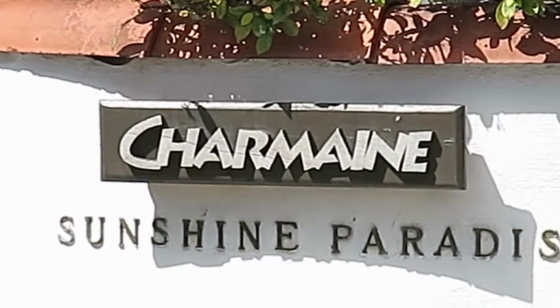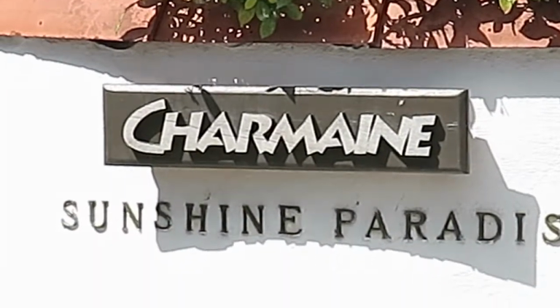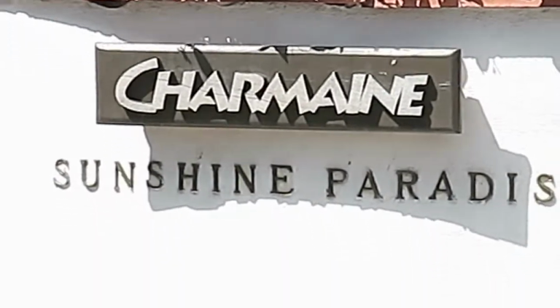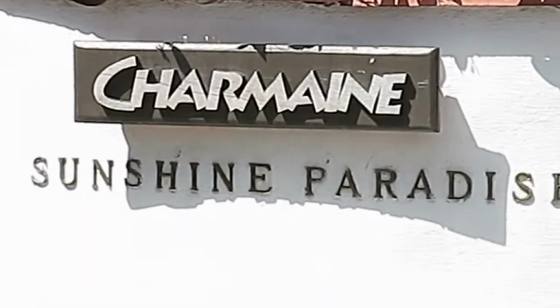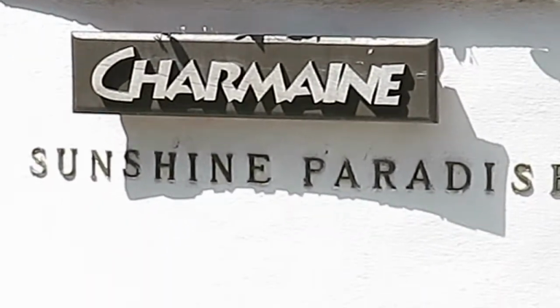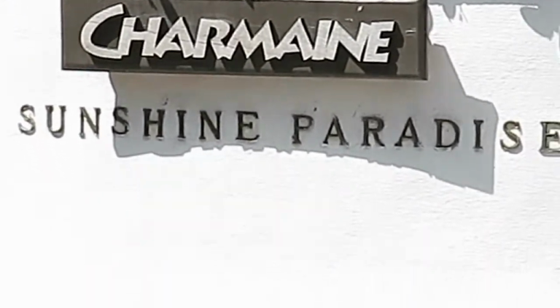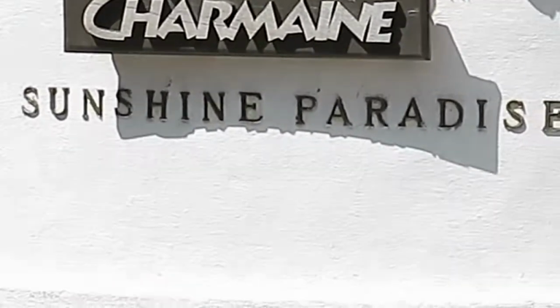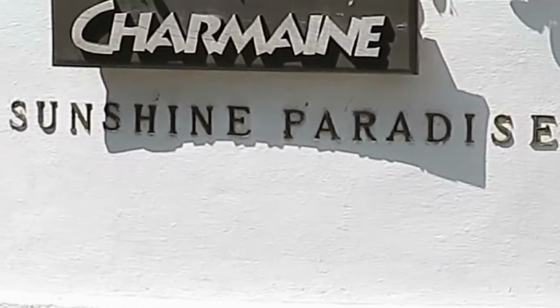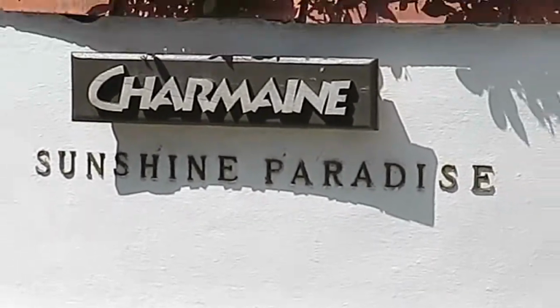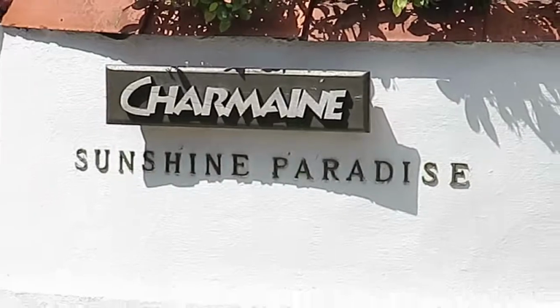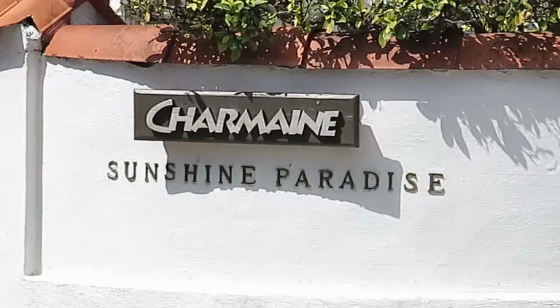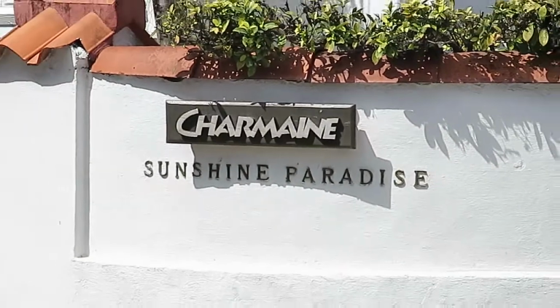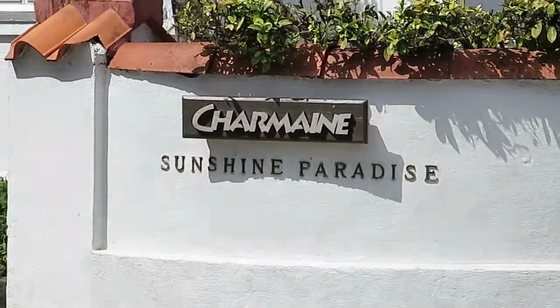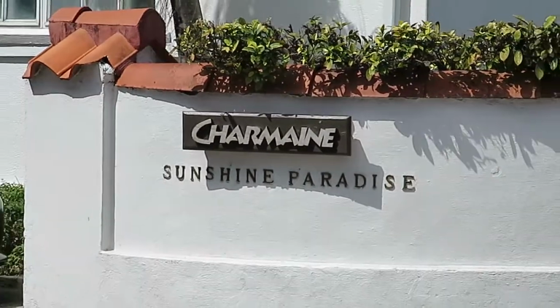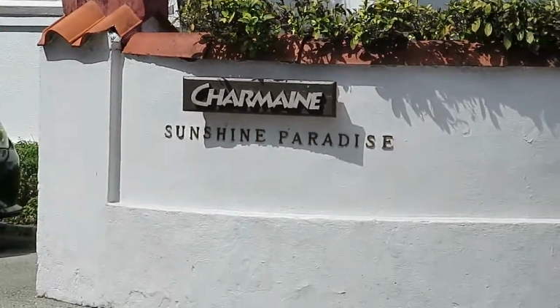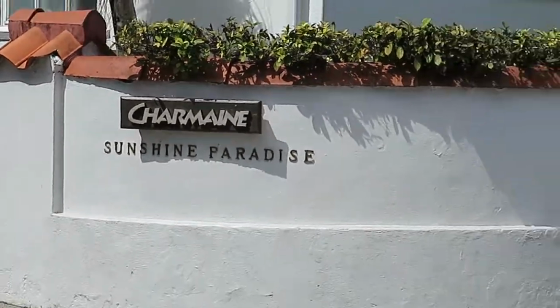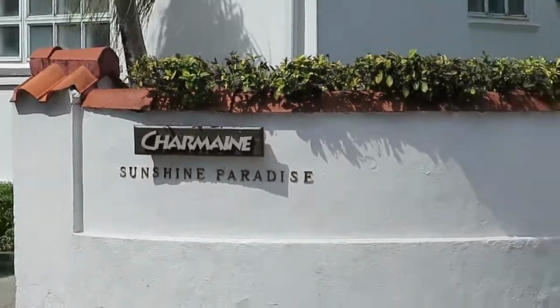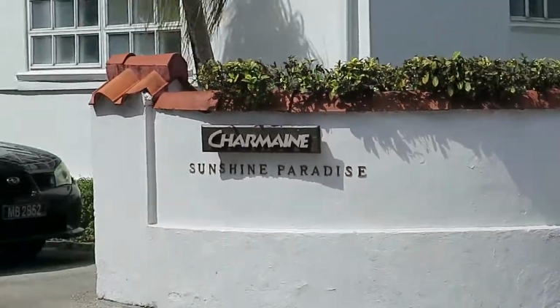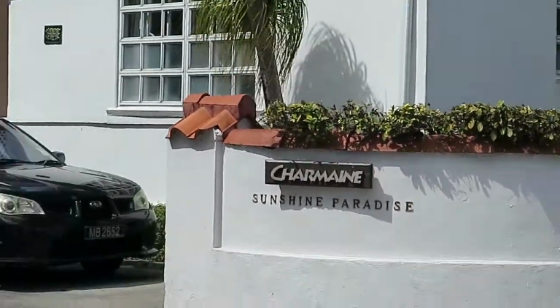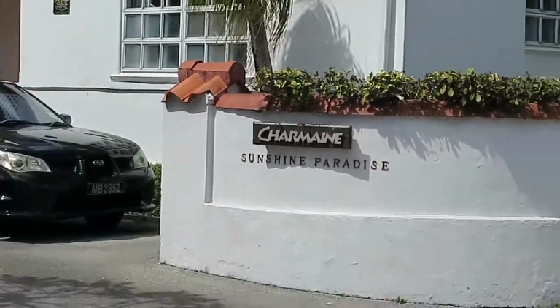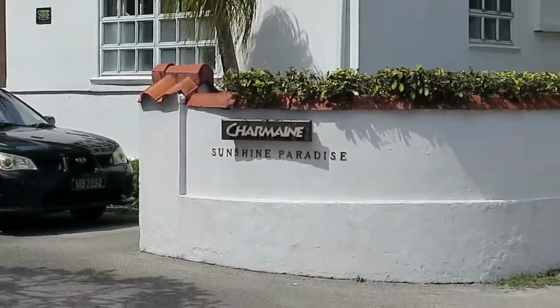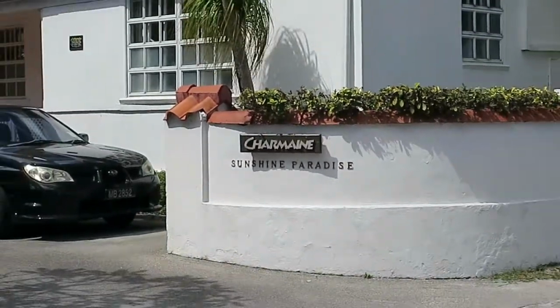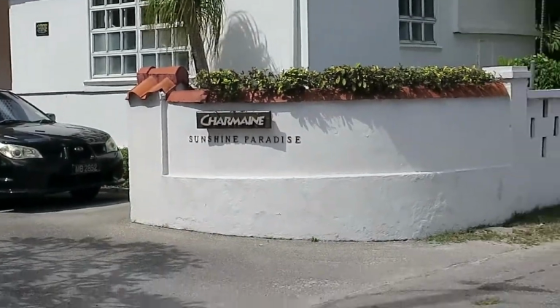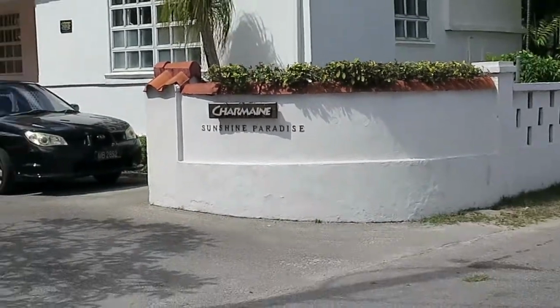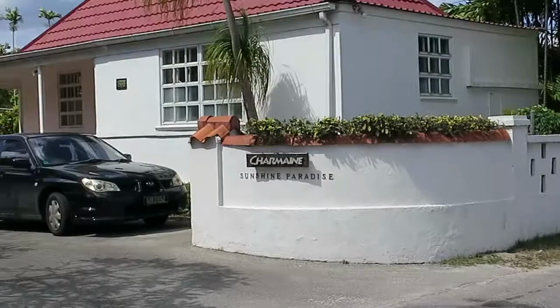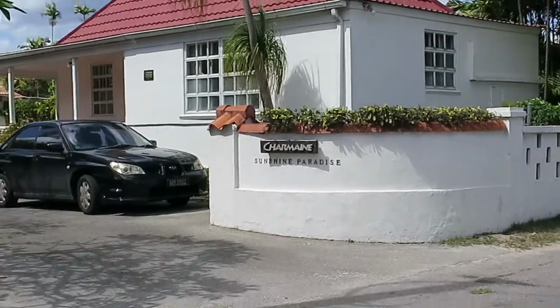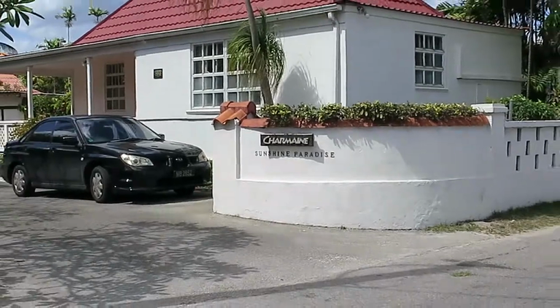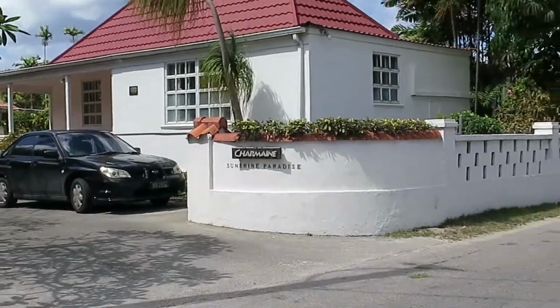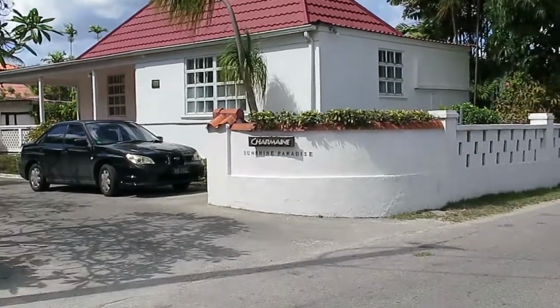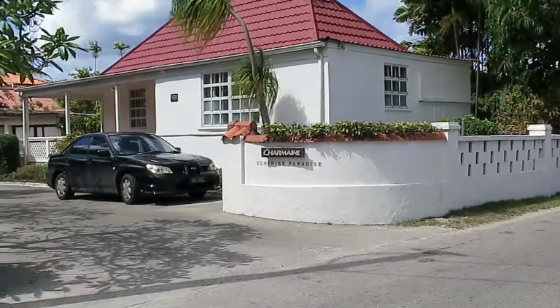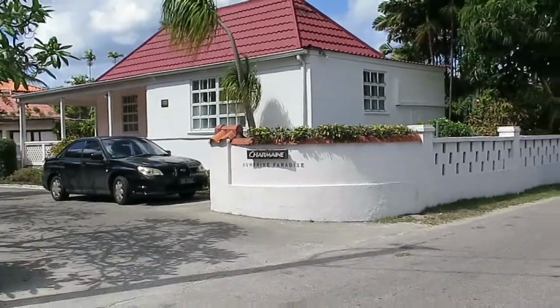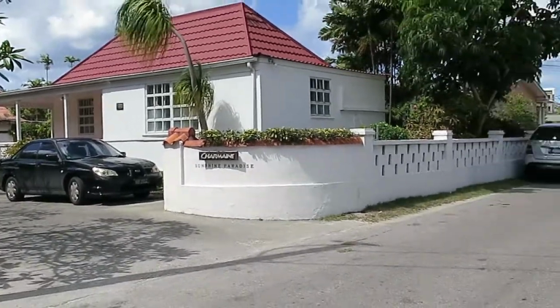Morning. First video of the year. Christmas has just gone. January is upon us, a nice windy day on the west coast of Barbados, south-west.